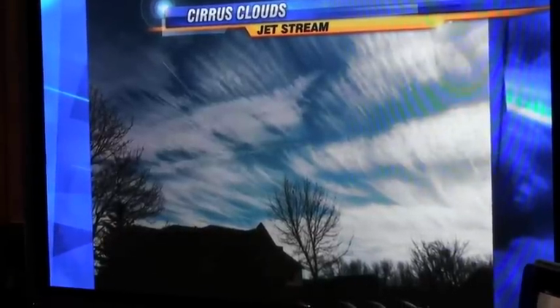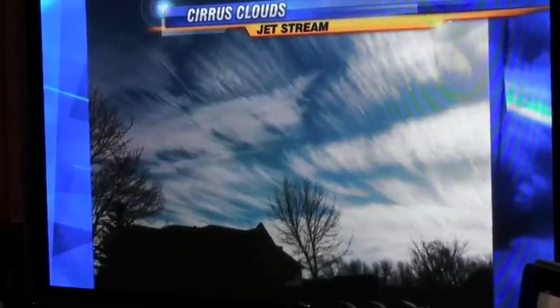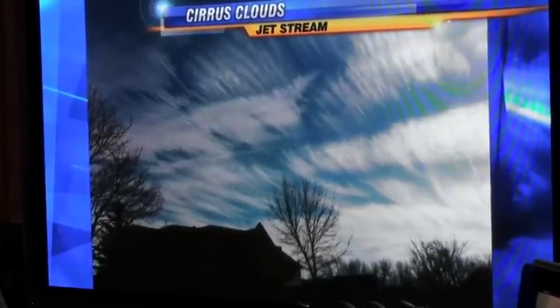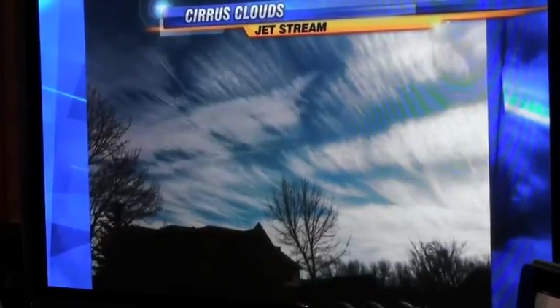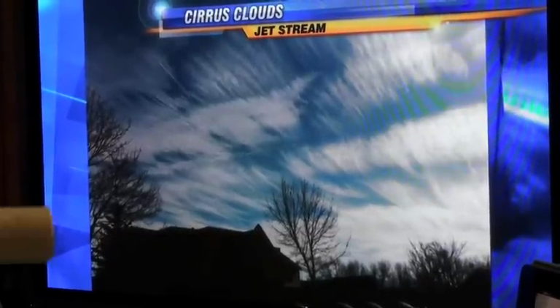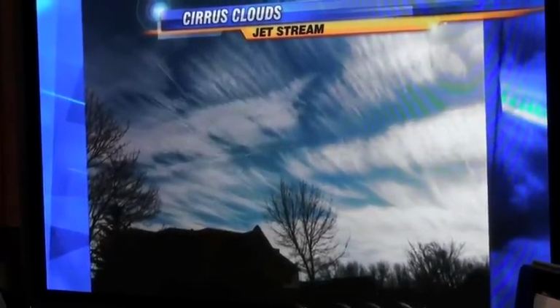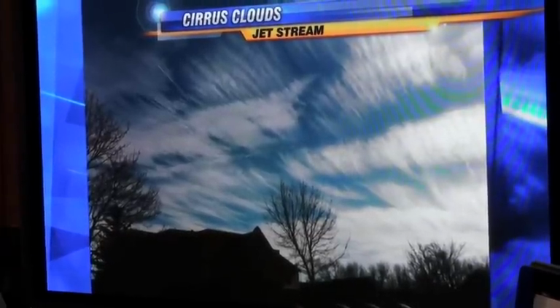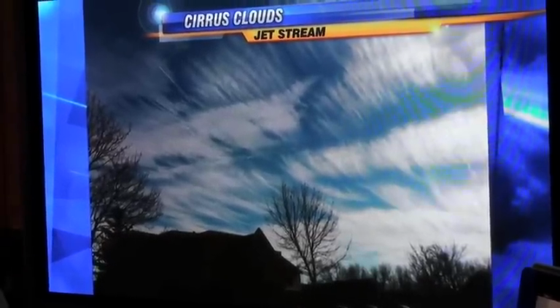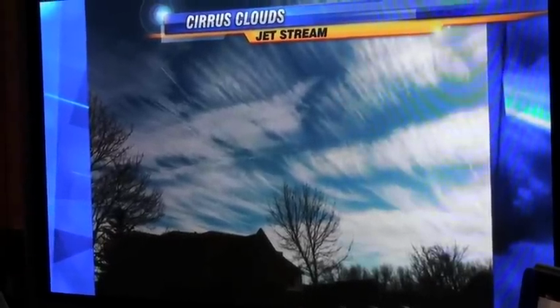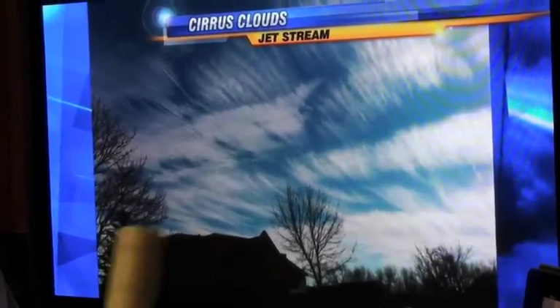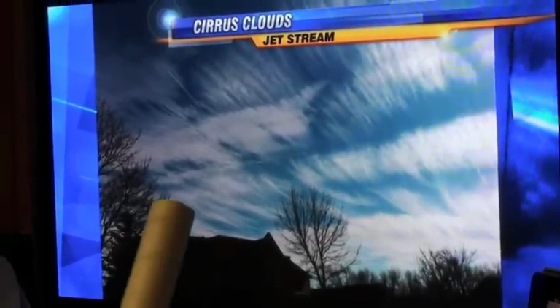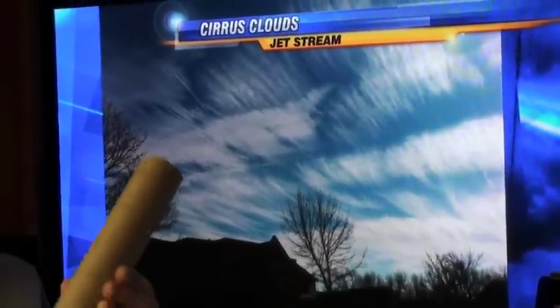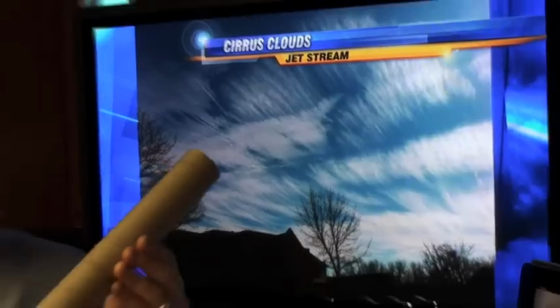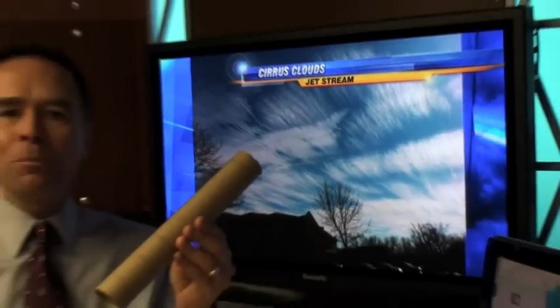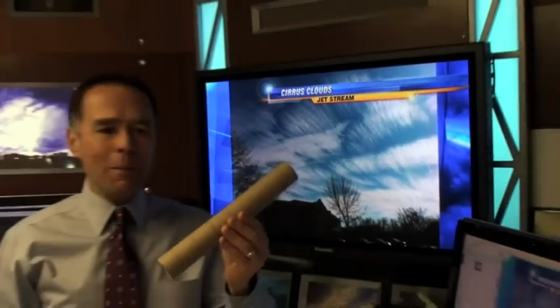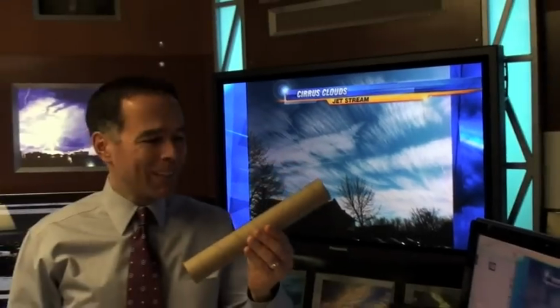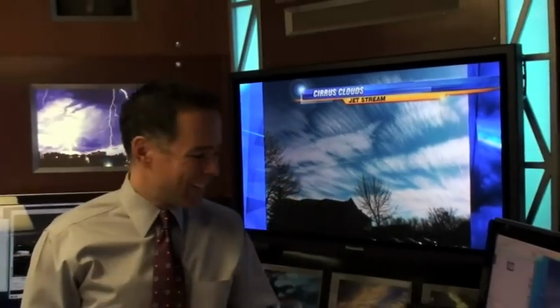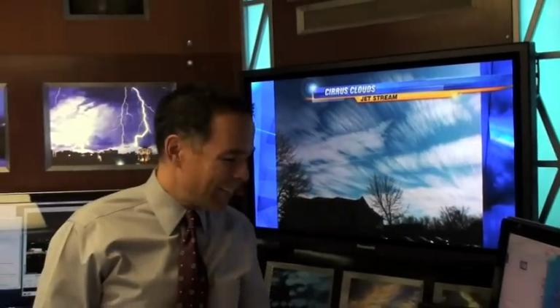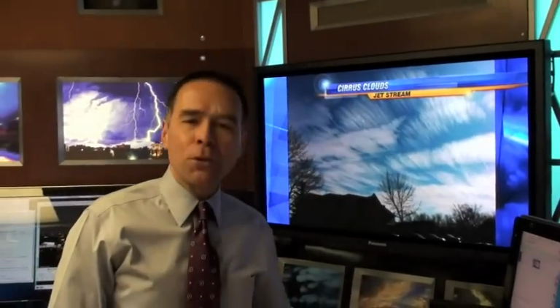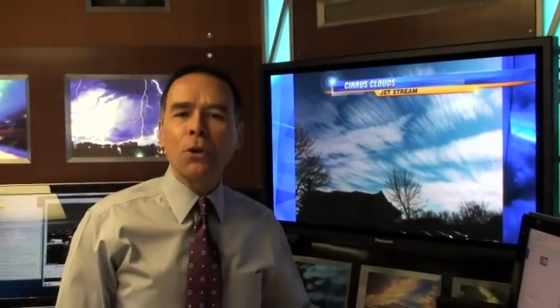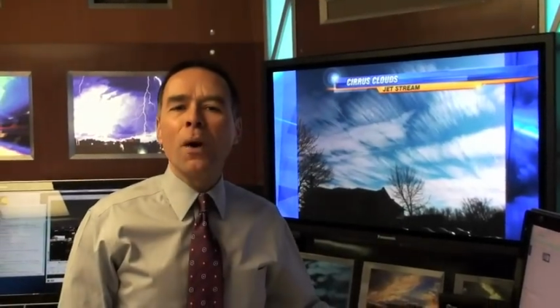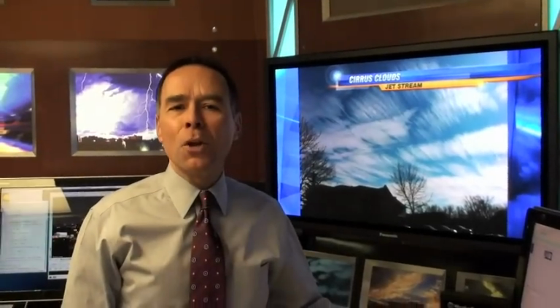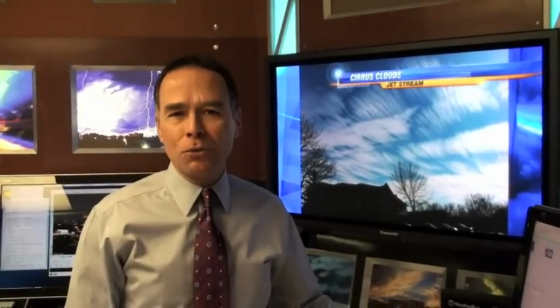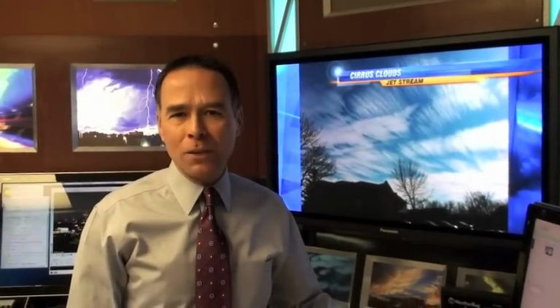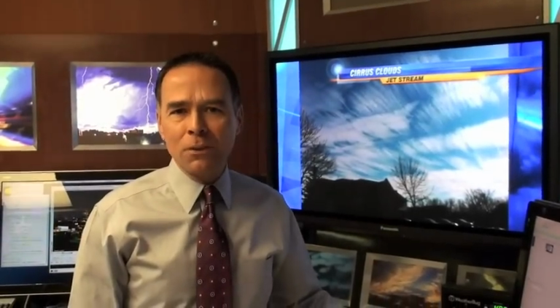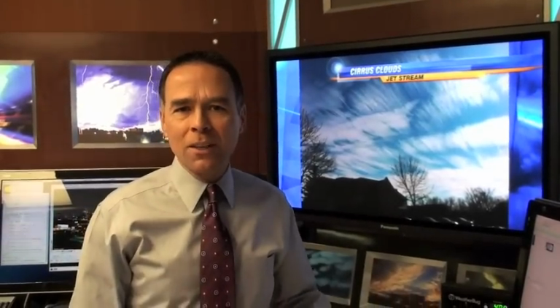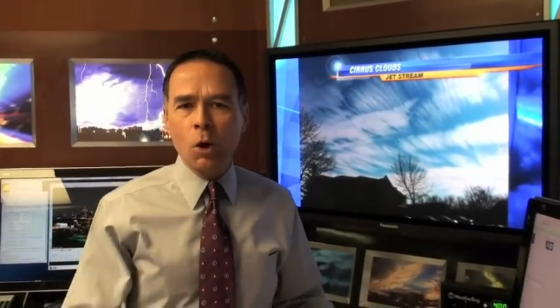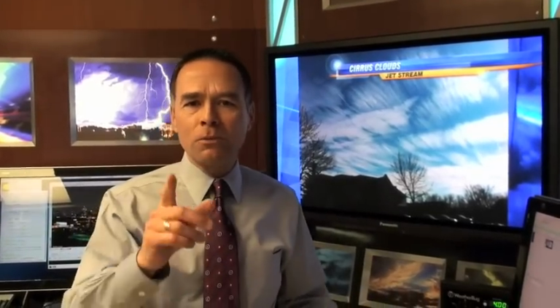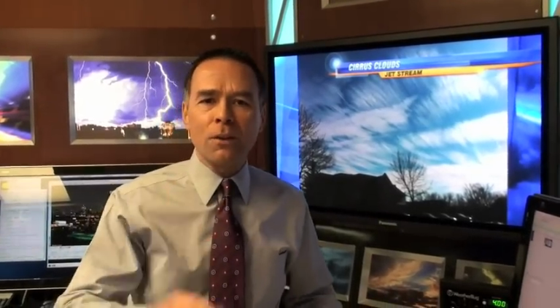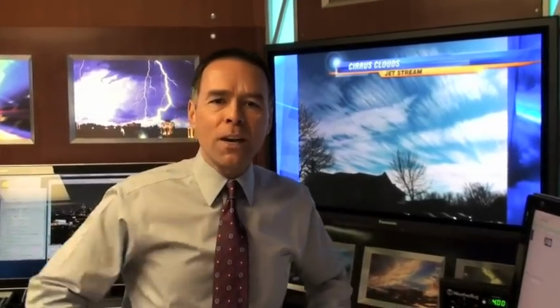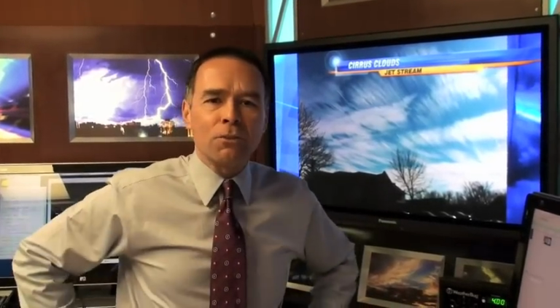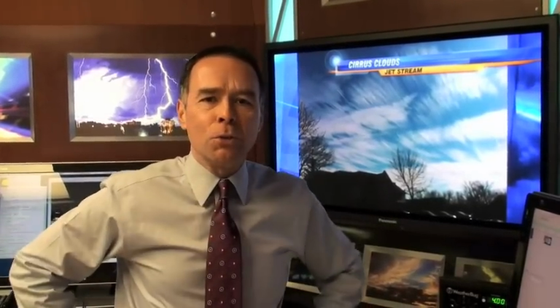Never know when an empty paper towel dispenser will serve as a good prop. That's it for your weather notes — I'm Vince Candela, hope to see you on Fox 6 News.